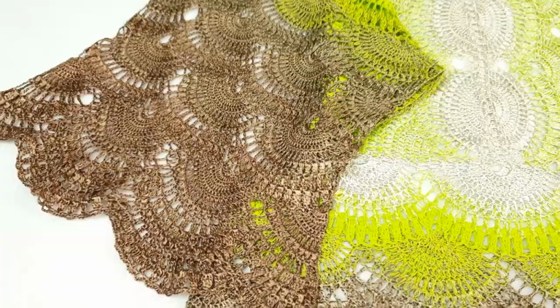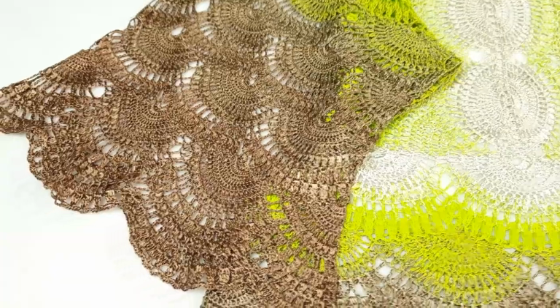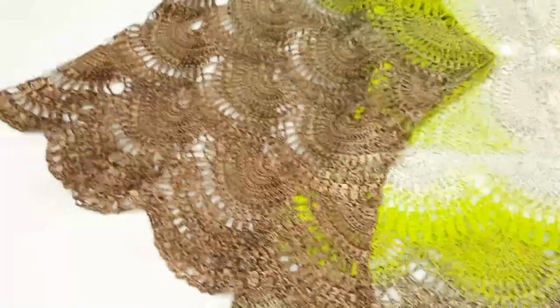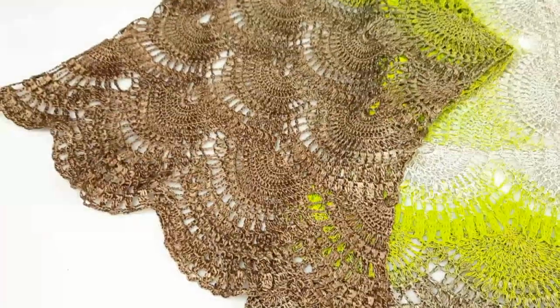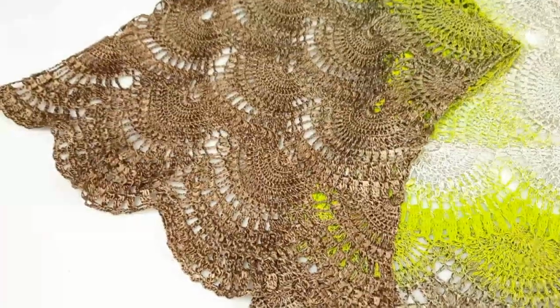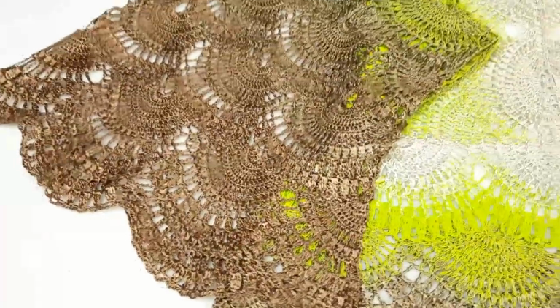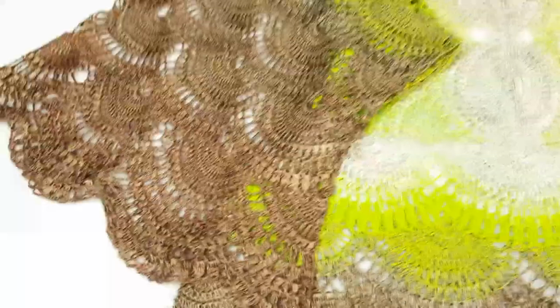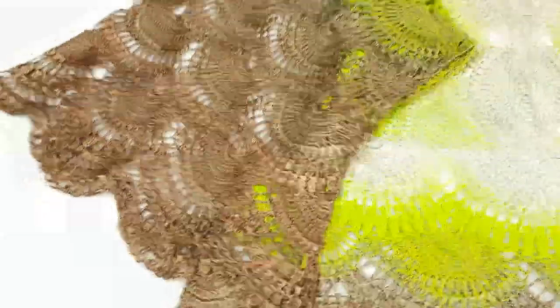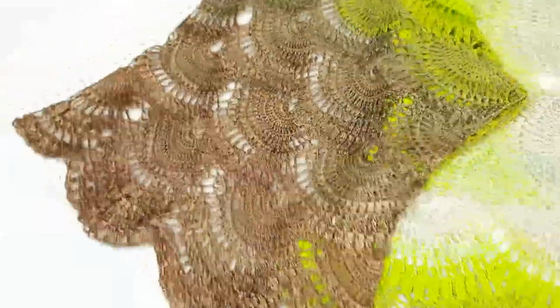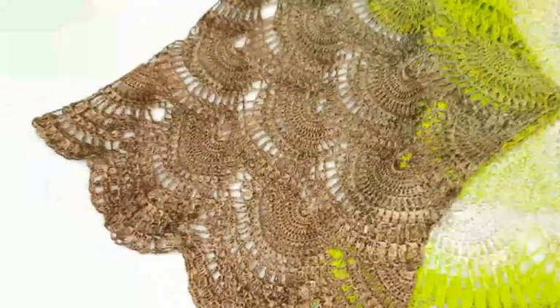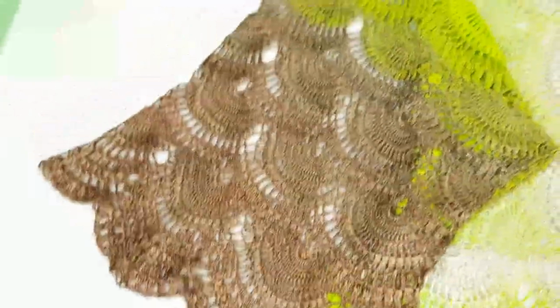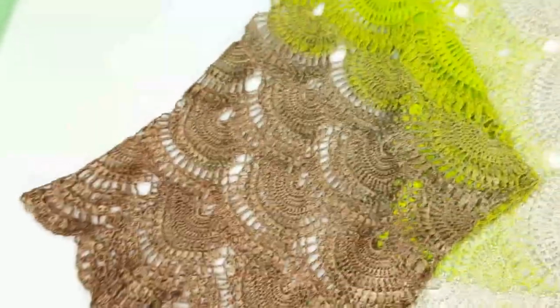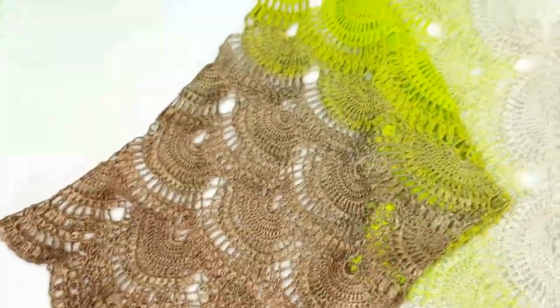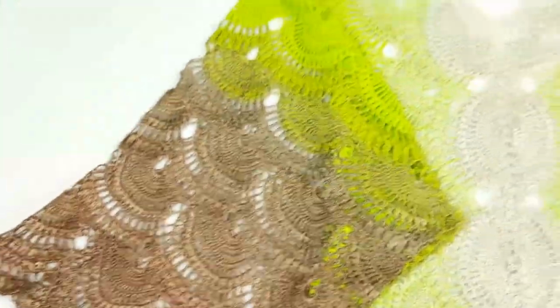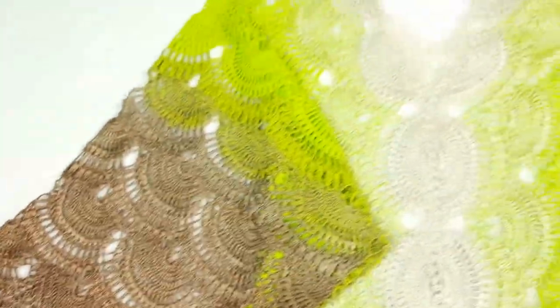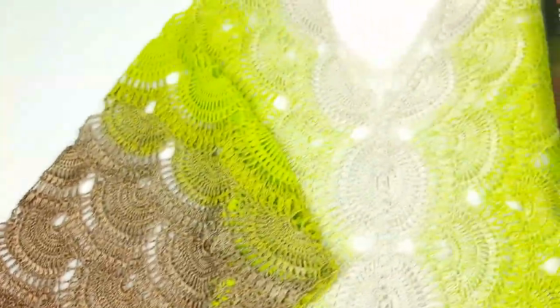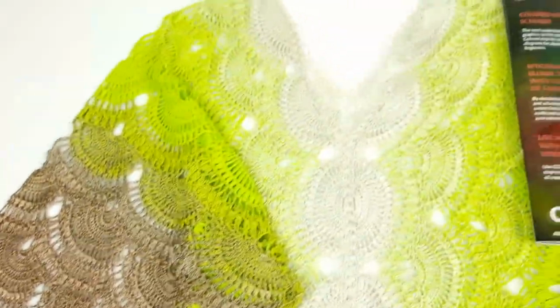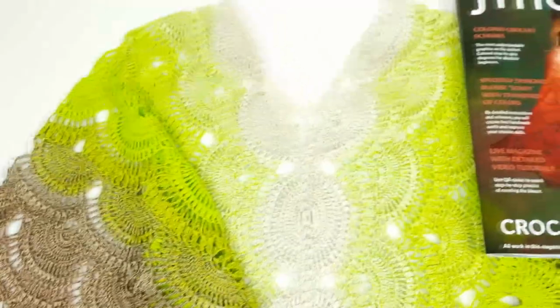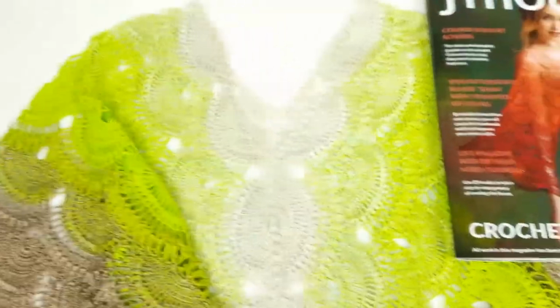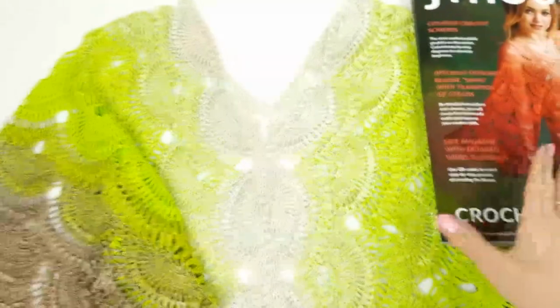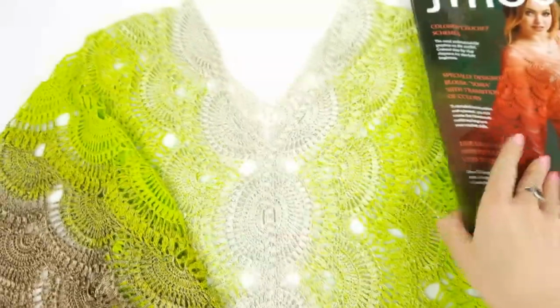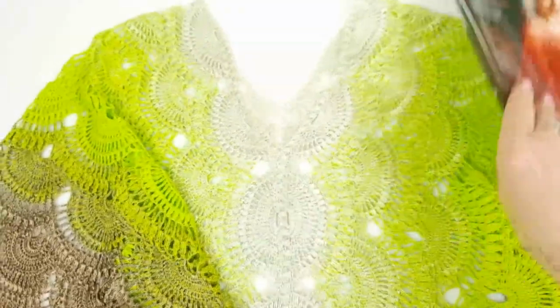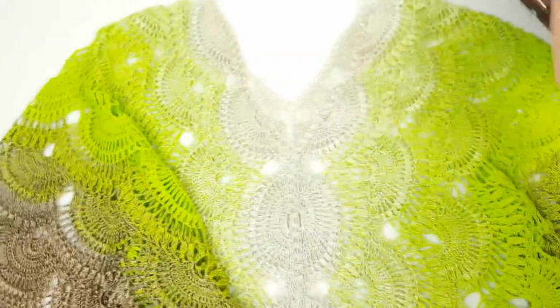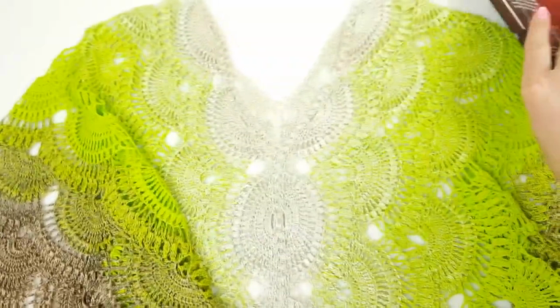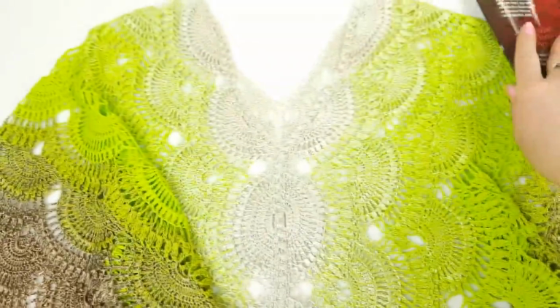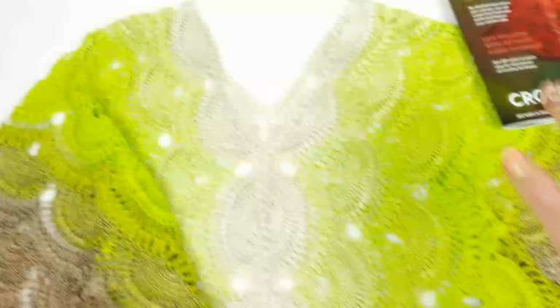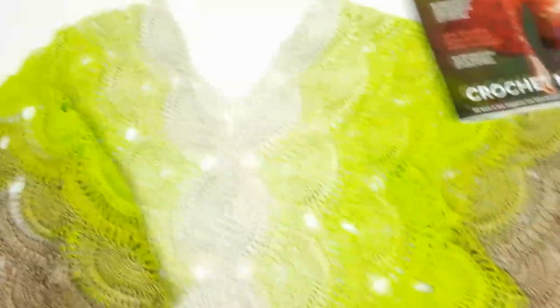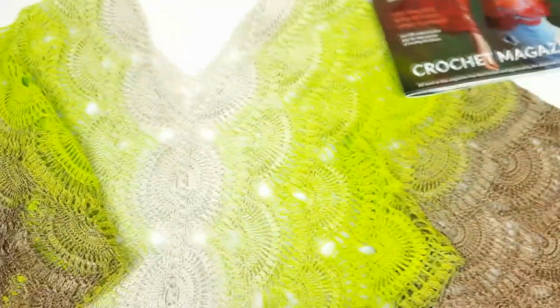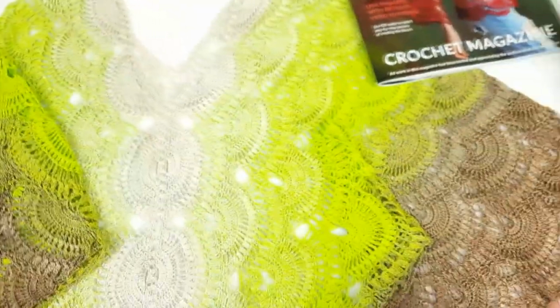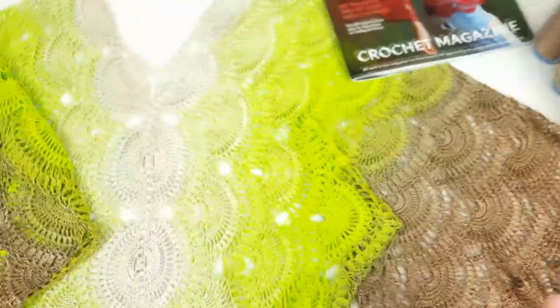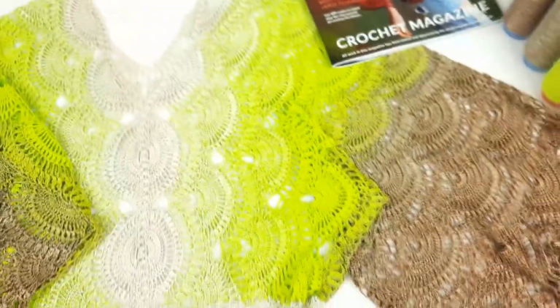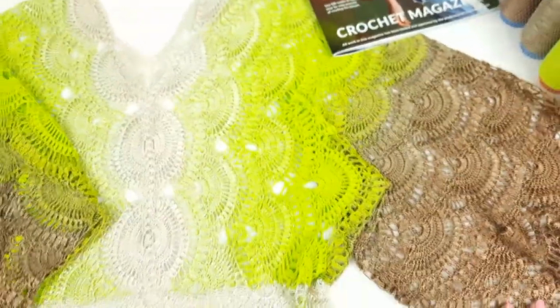Hello my friends! I just want to show you my blouse together, all parts, because I finished making video tutorials about this blouse.